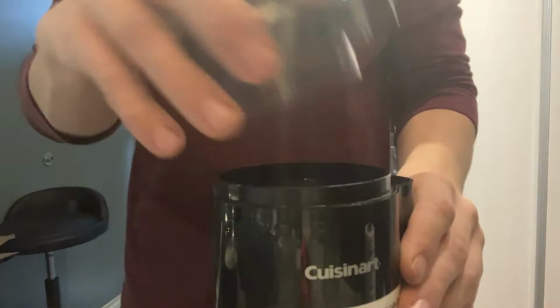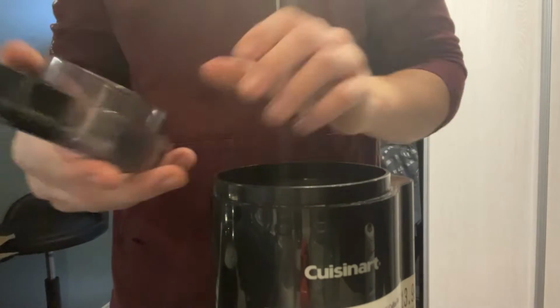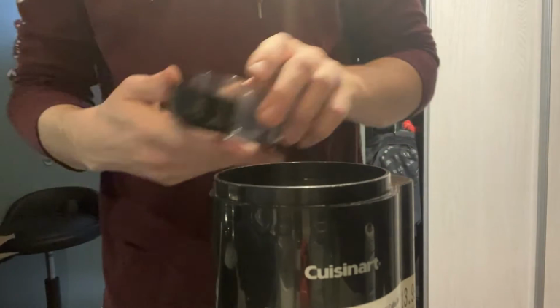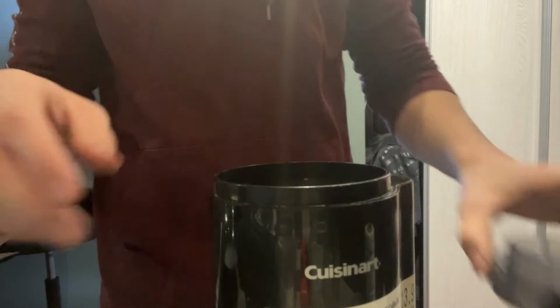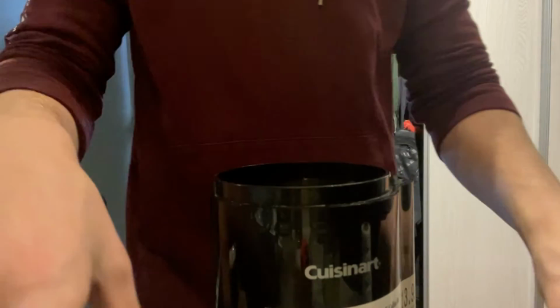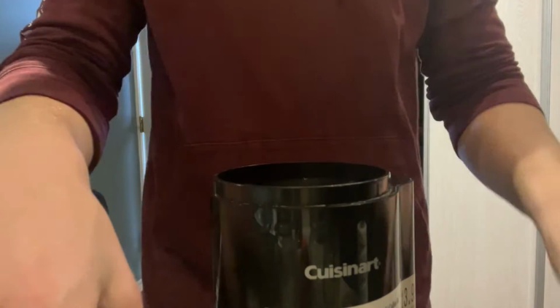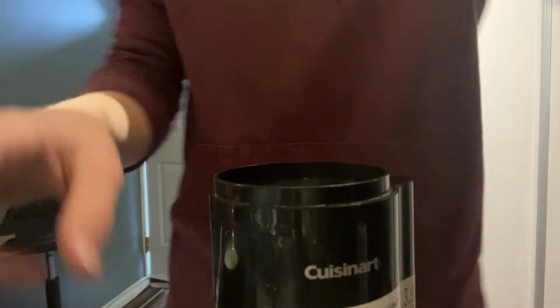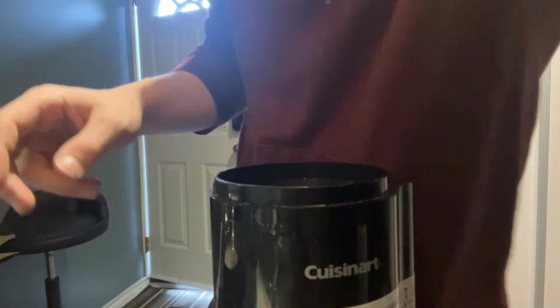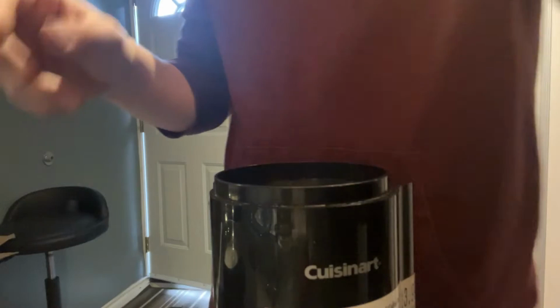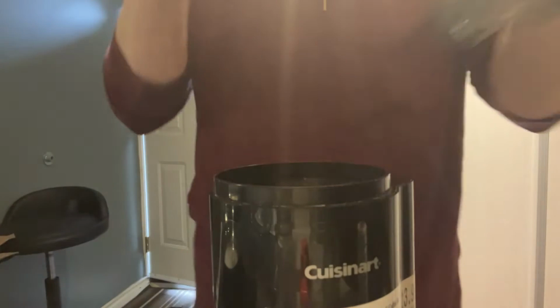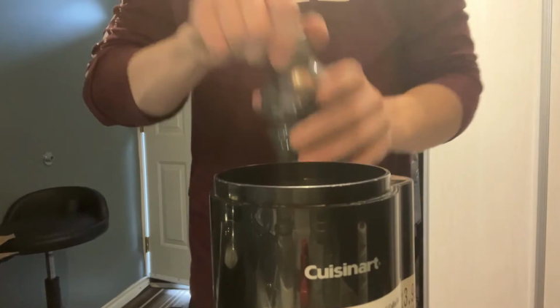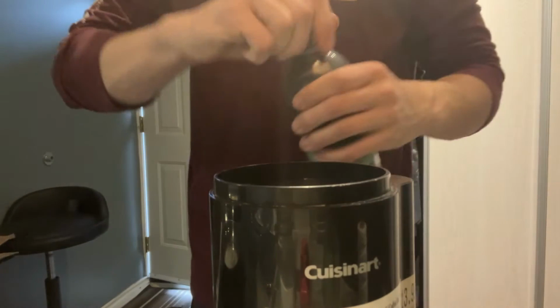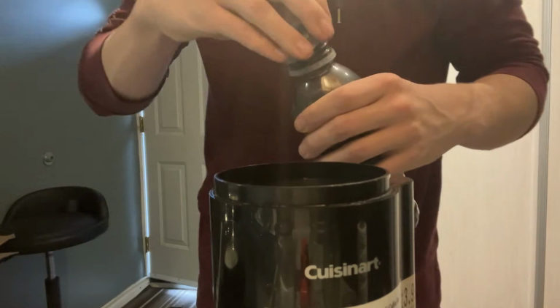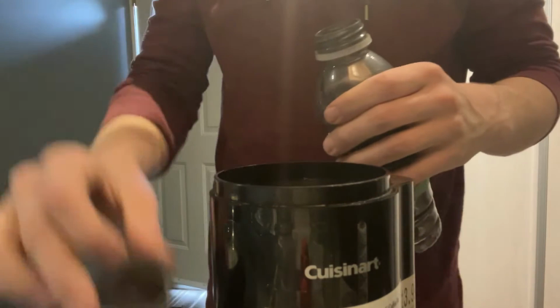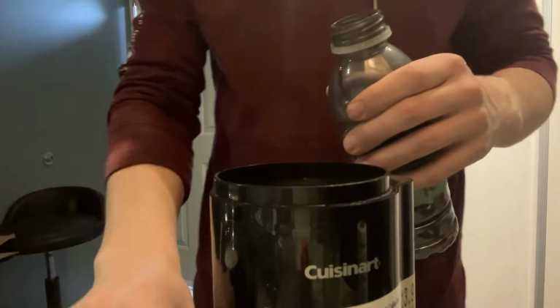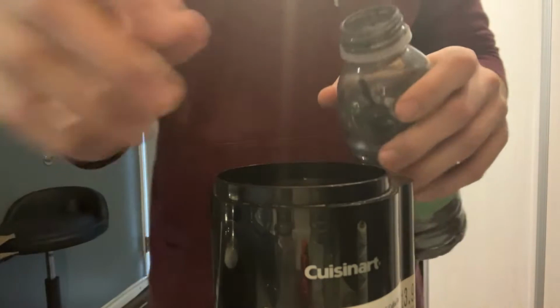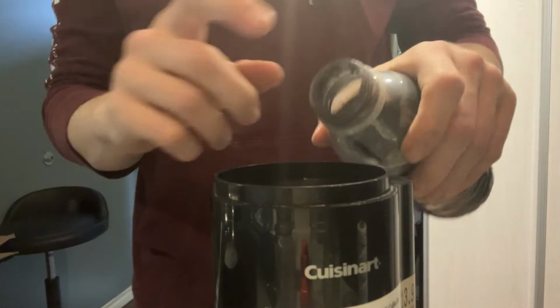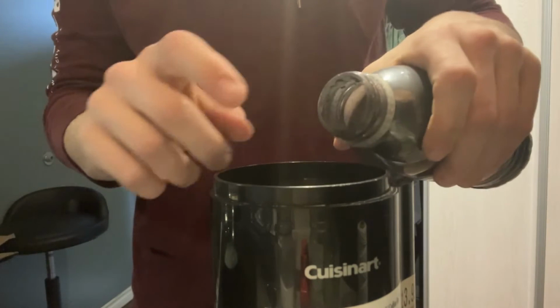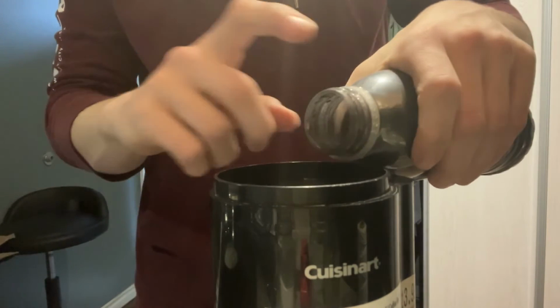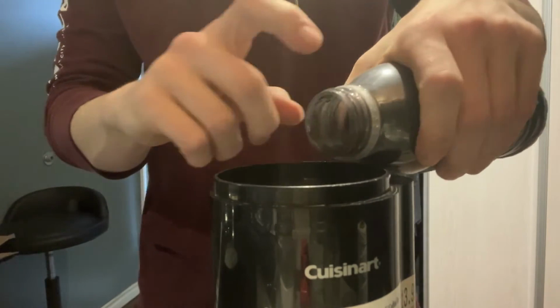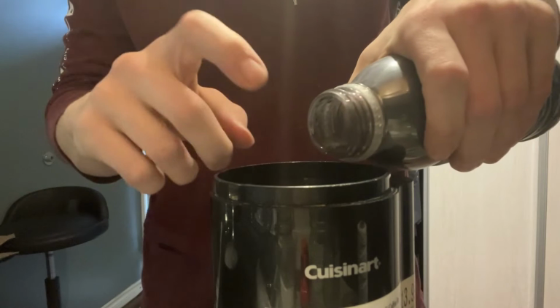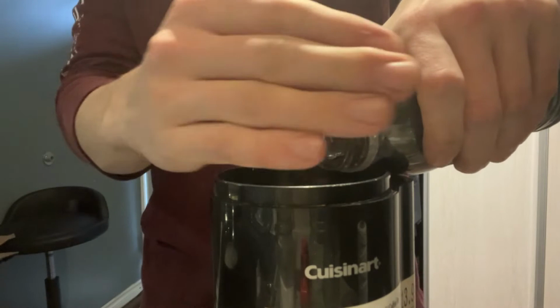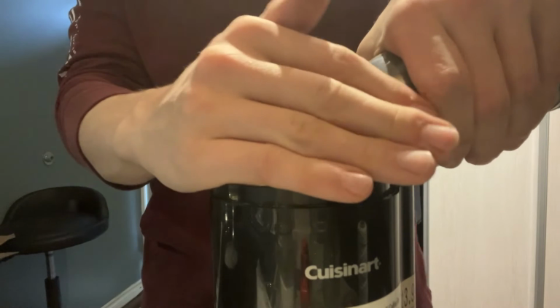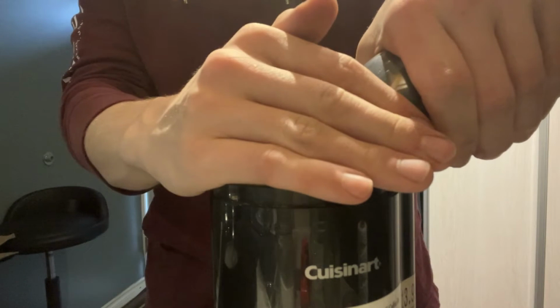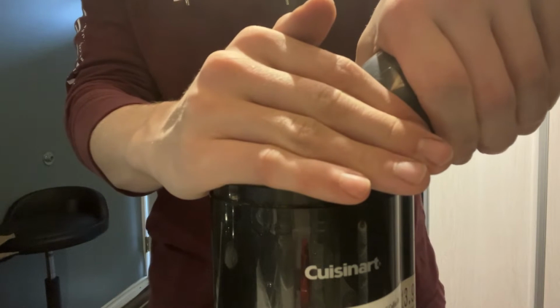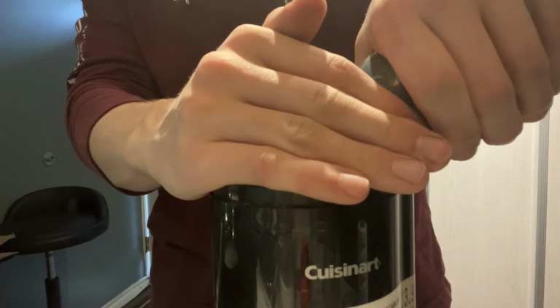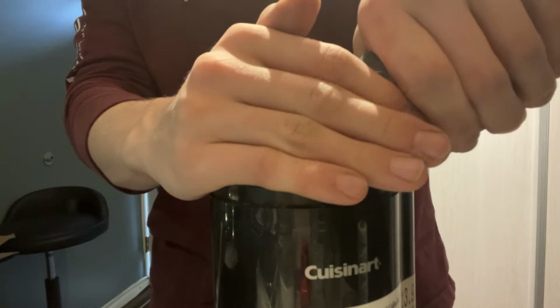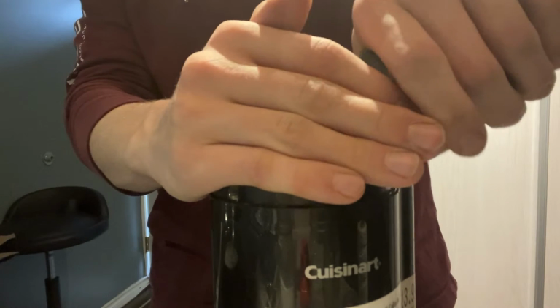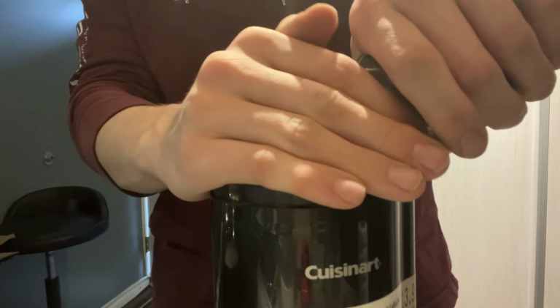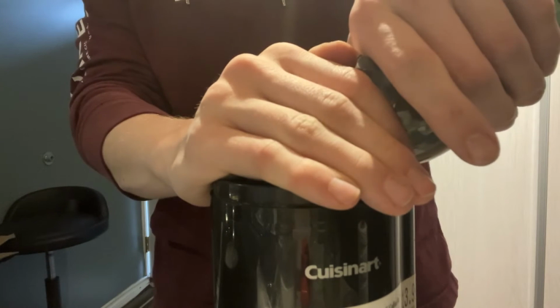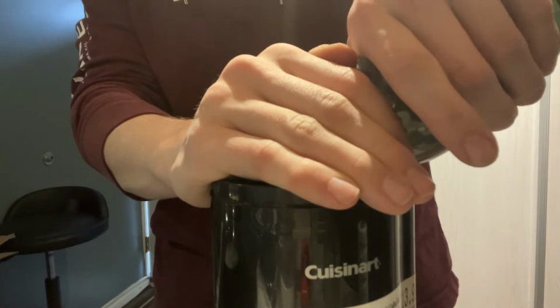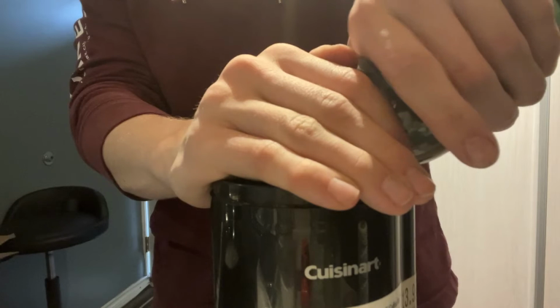This is probably the scariest part — and I don't recommend you do this — but after we coat the fuse in the potassium nitrate and sugar solution, you're going to need to roll it around in gunpowder, kind of like you're deep-frying something.